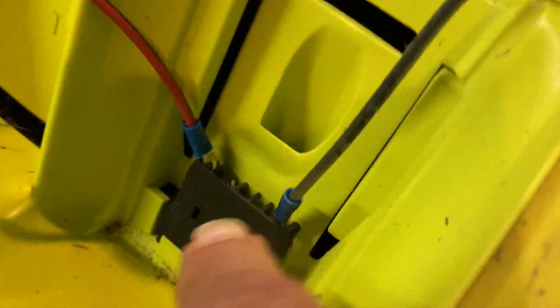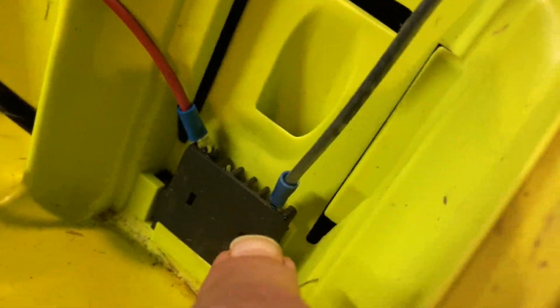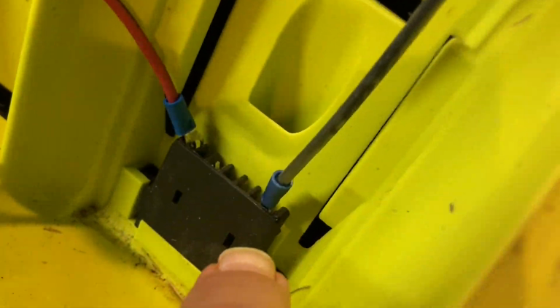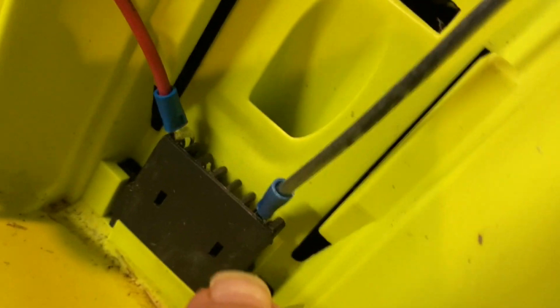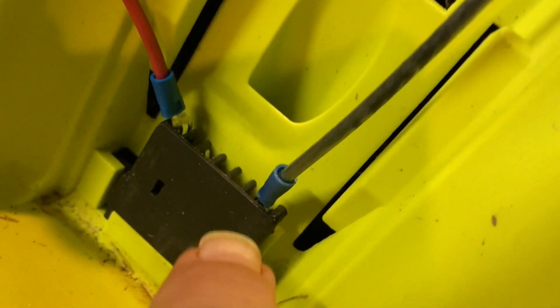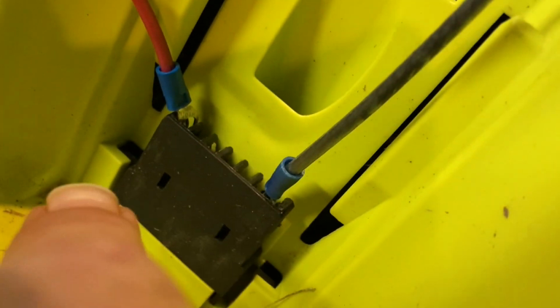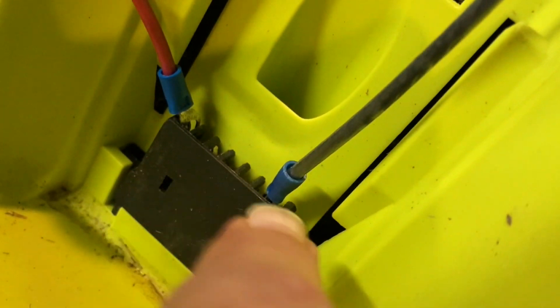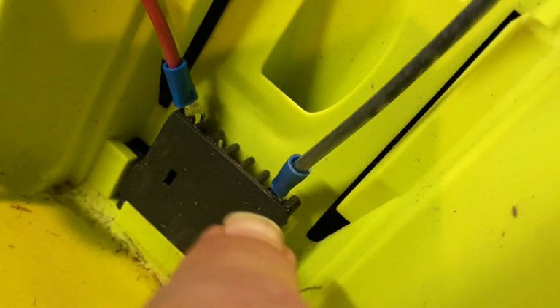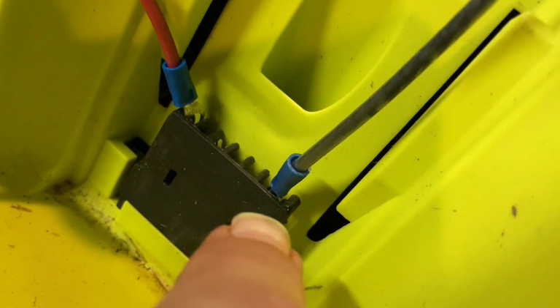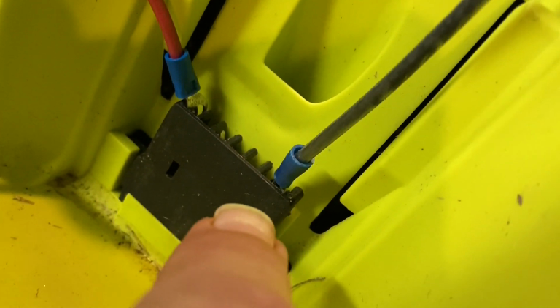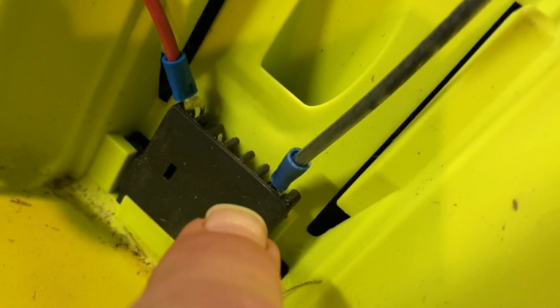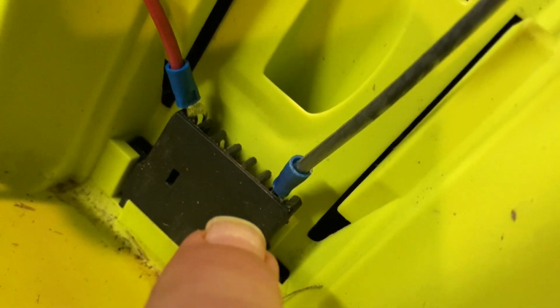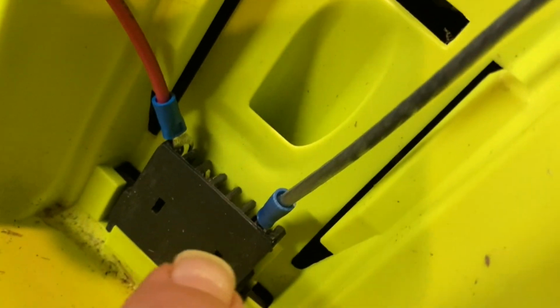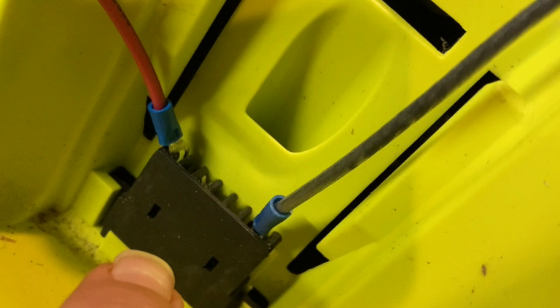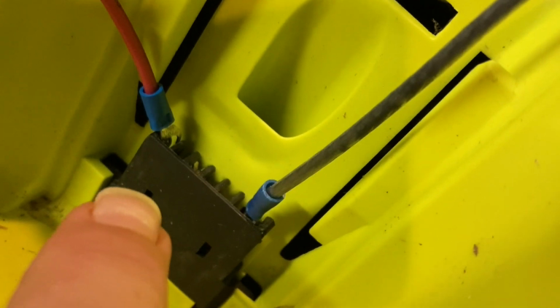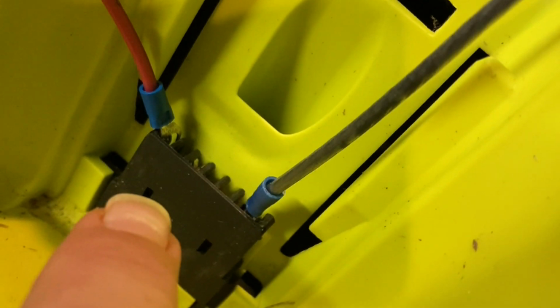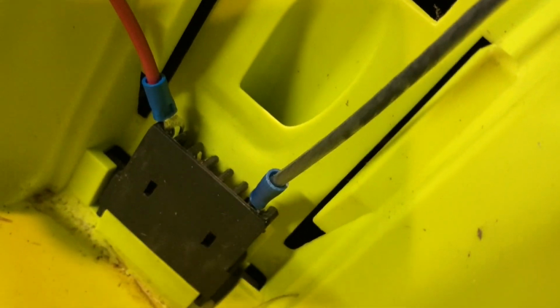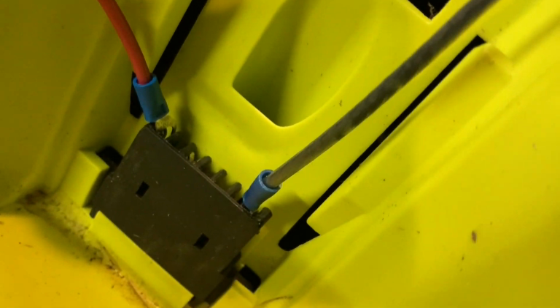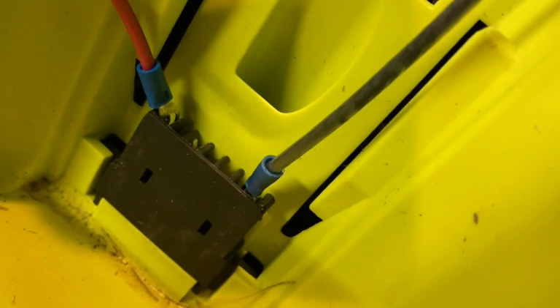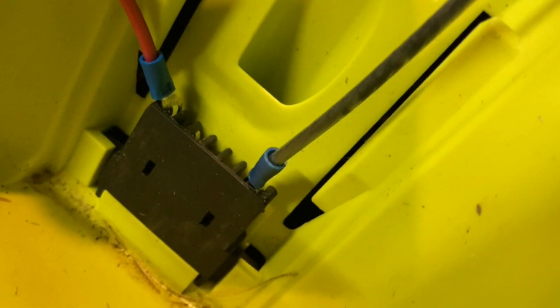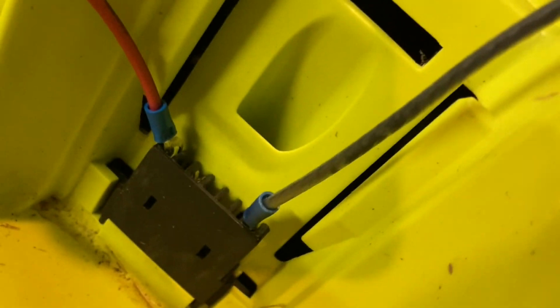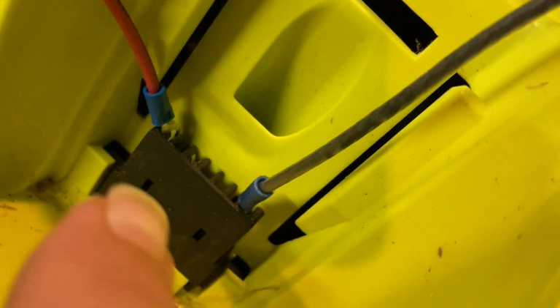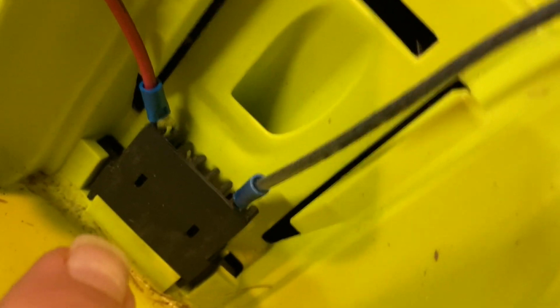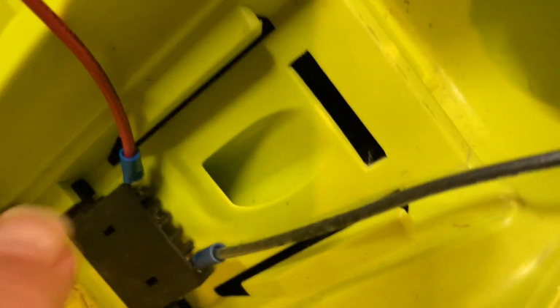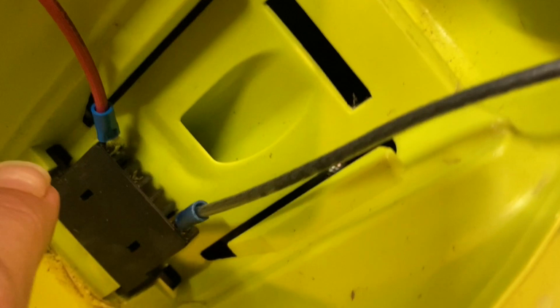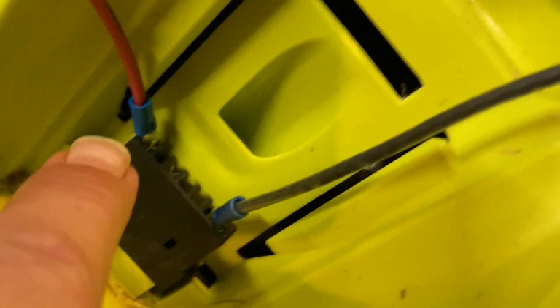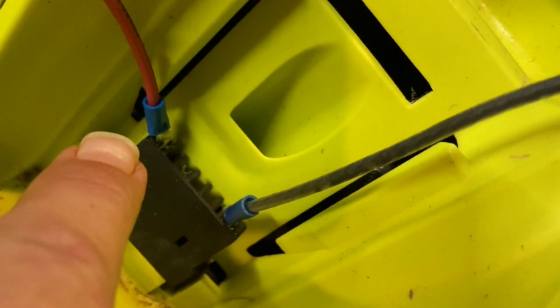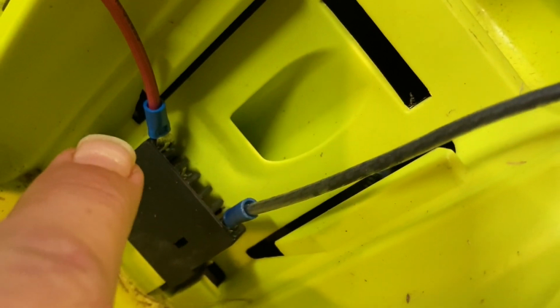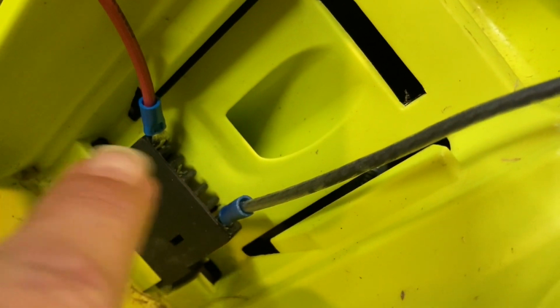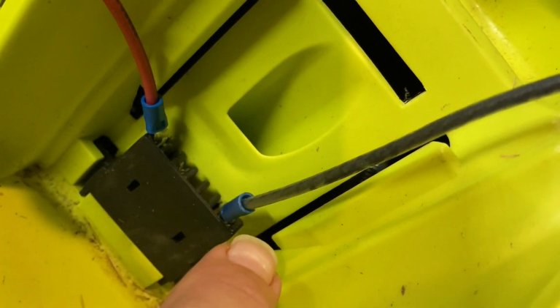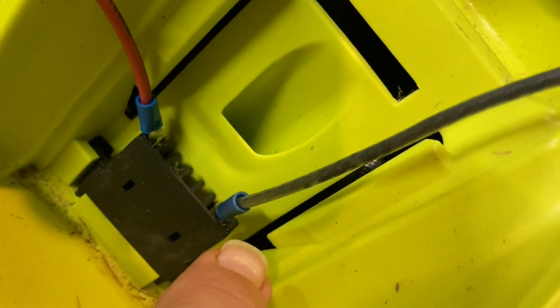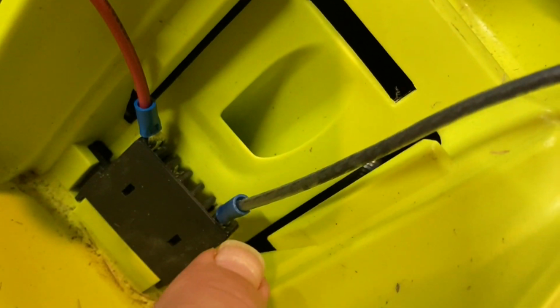Now down here it doesn't actually show you what the polarity is, so I looked around and couldn't find any photos of a 40-volt battery, but I did find one of a charger indicating that that side was positive and that side was negative.